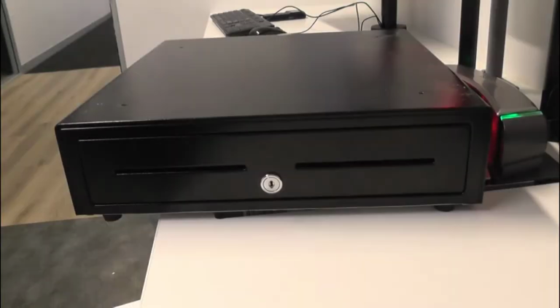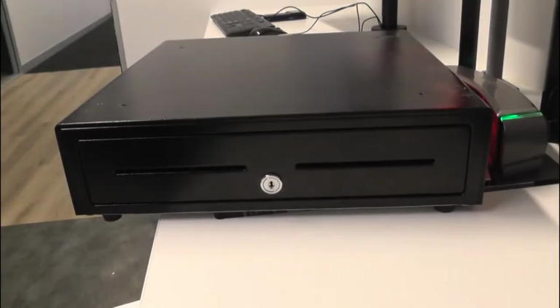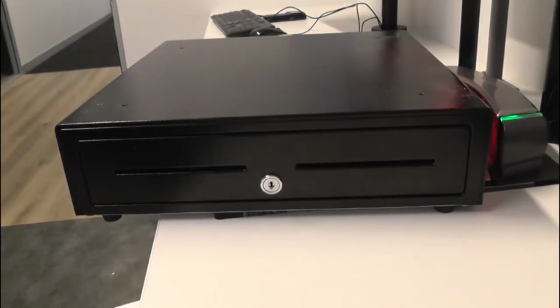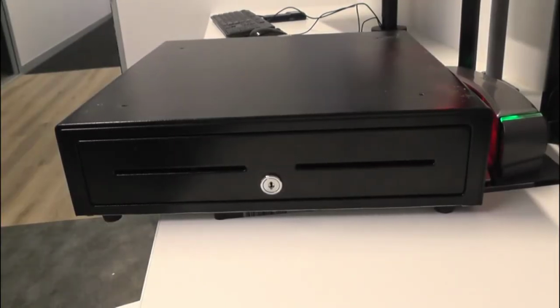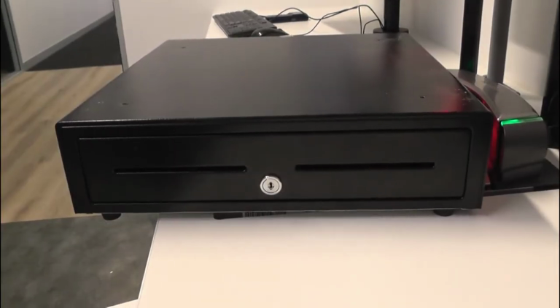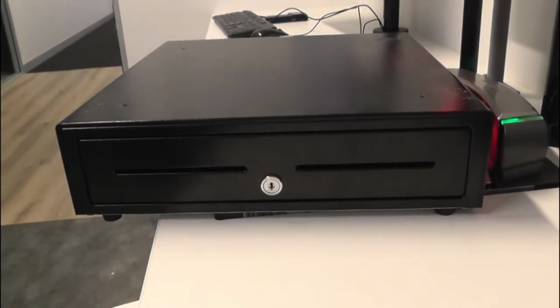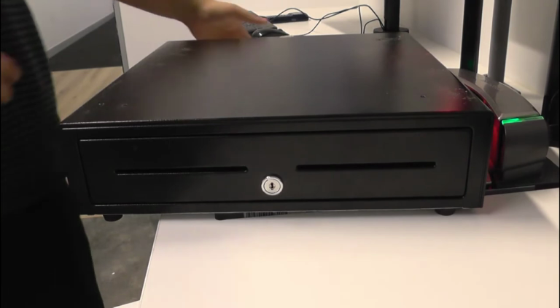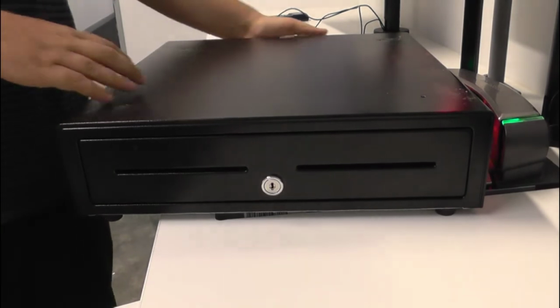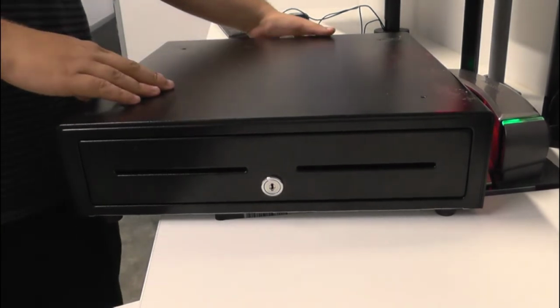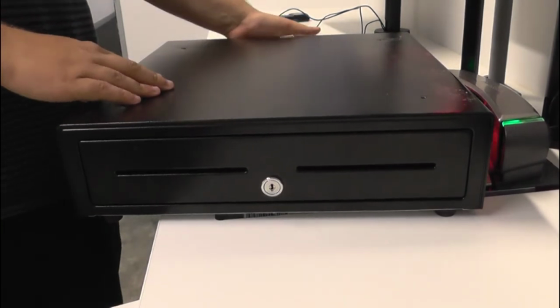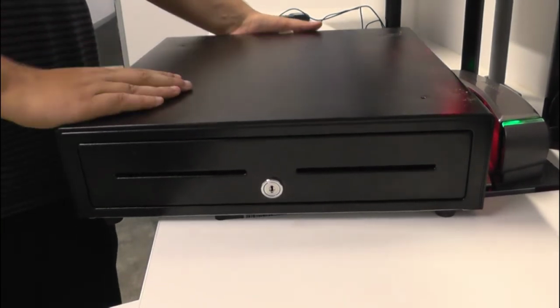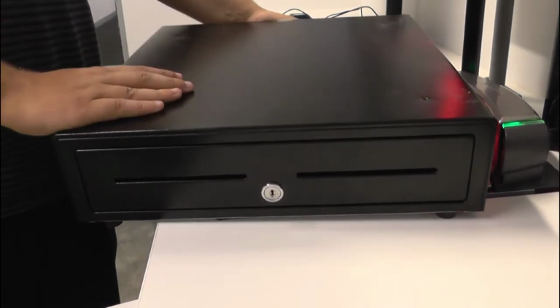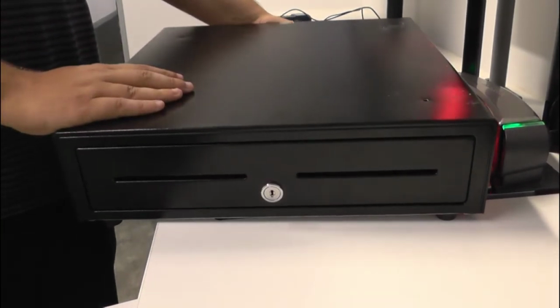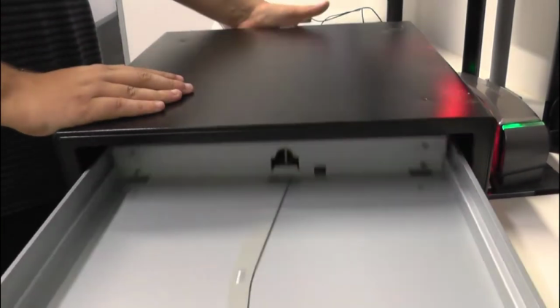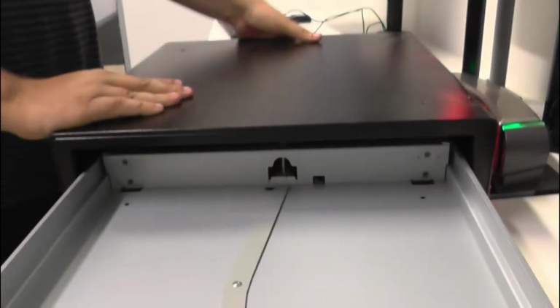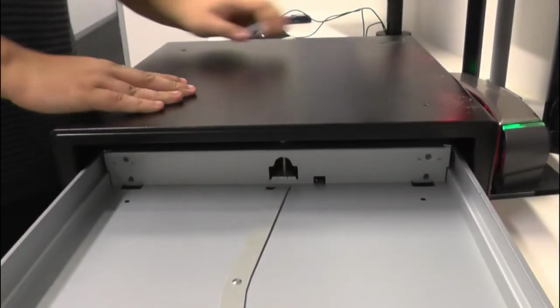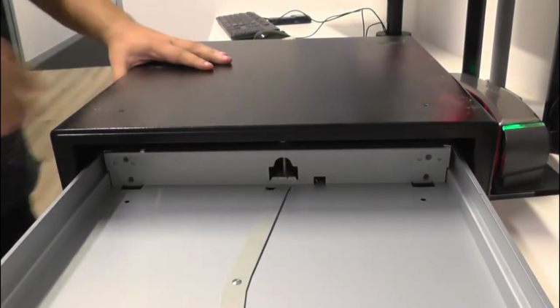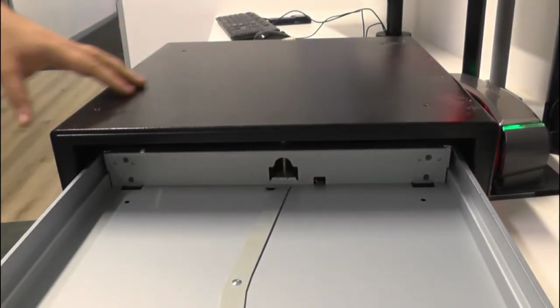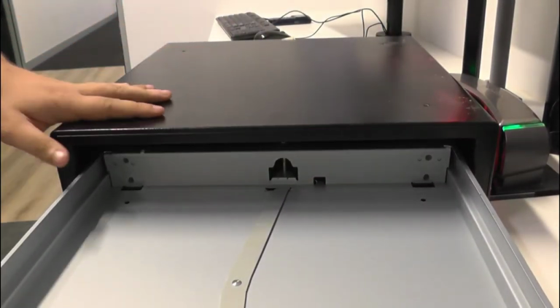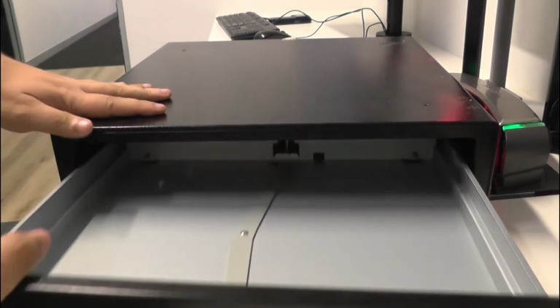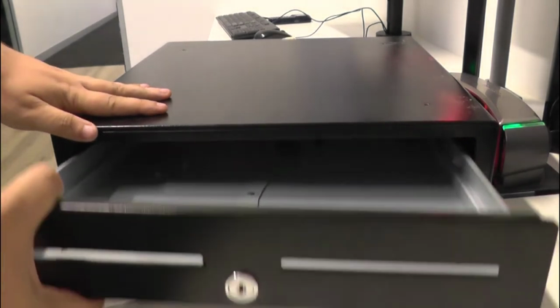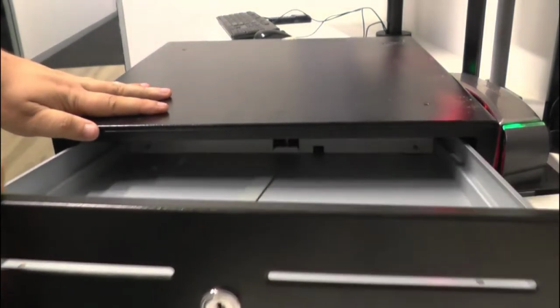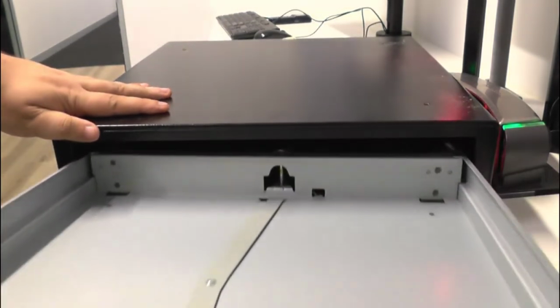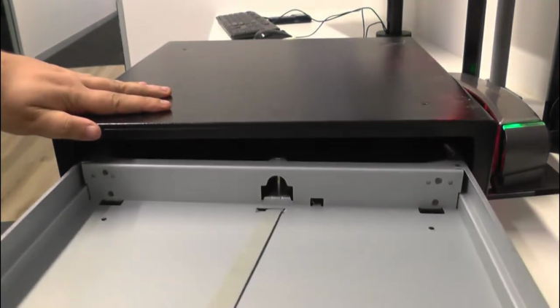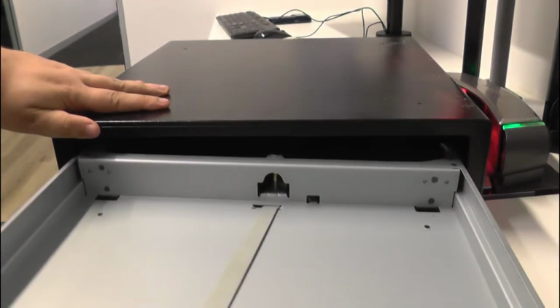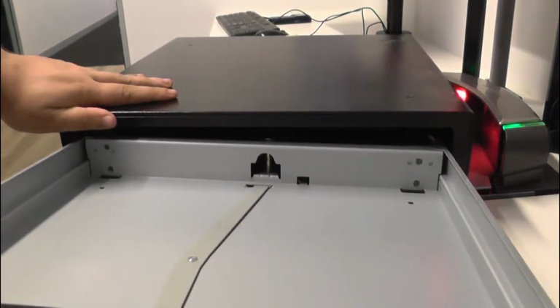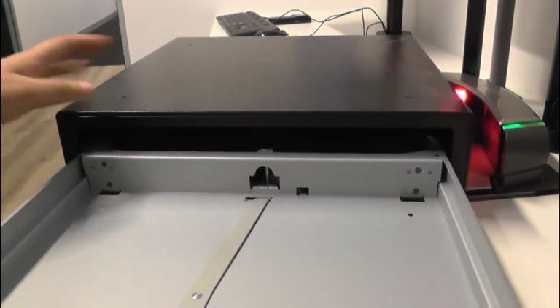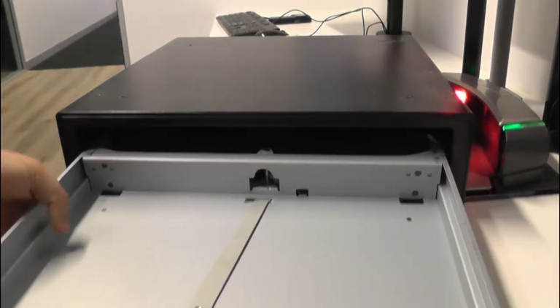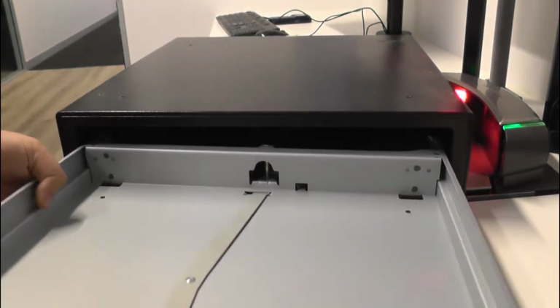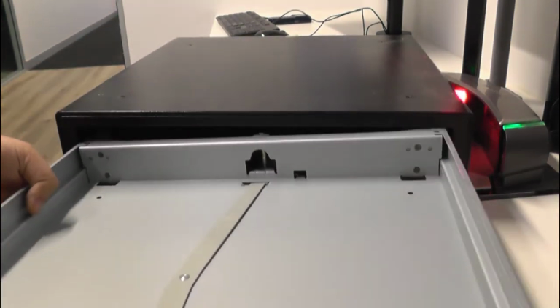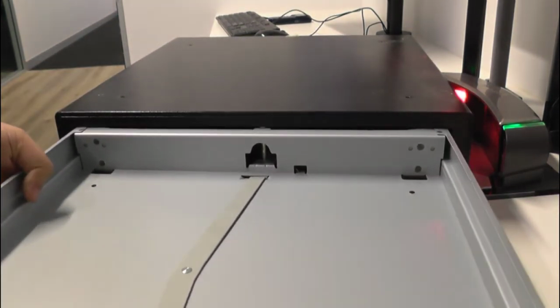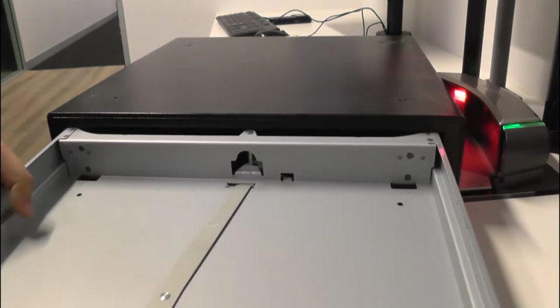If your previous attempts to fix the issue have been unsuccessful, open the cash drawer and pull the insert out. Once you have the insert out, check the running rails and the solenoid at the back for any coins or notes that could be jammed, causing your issue.